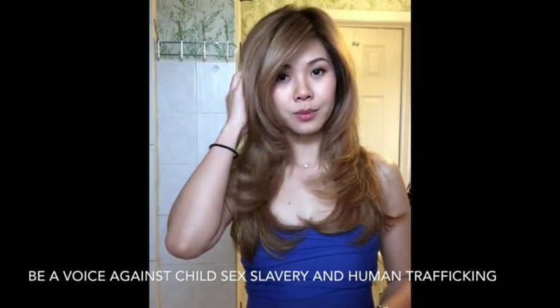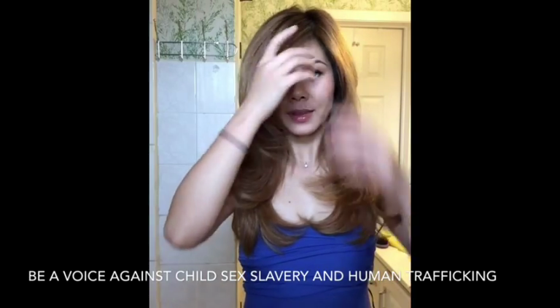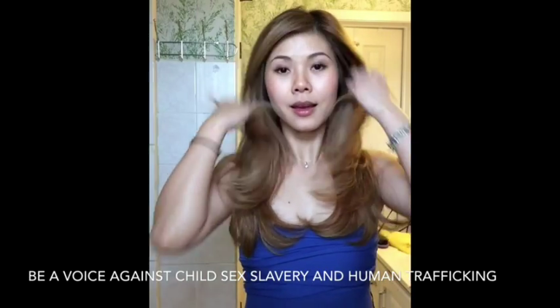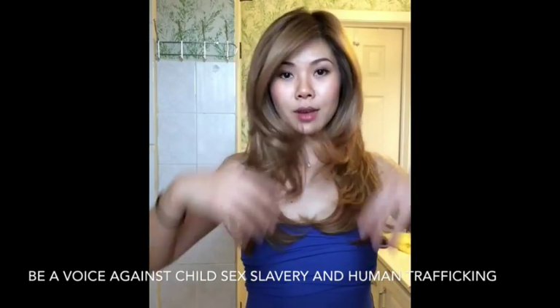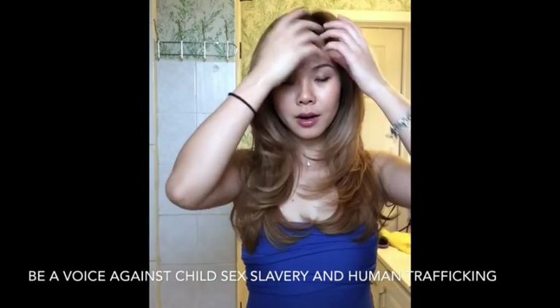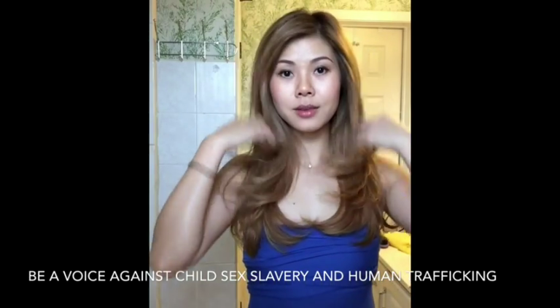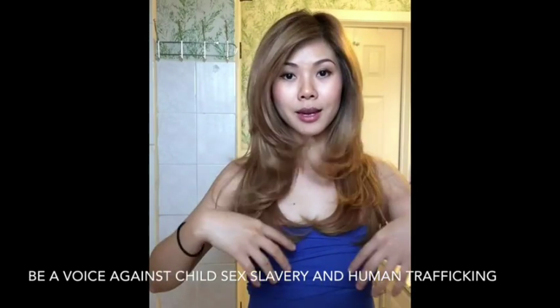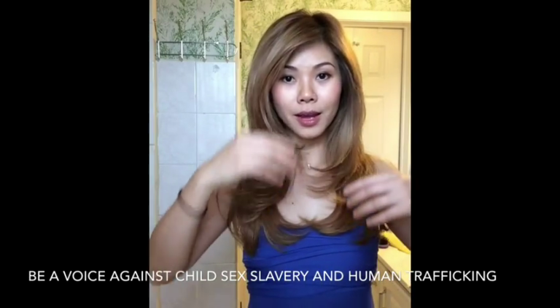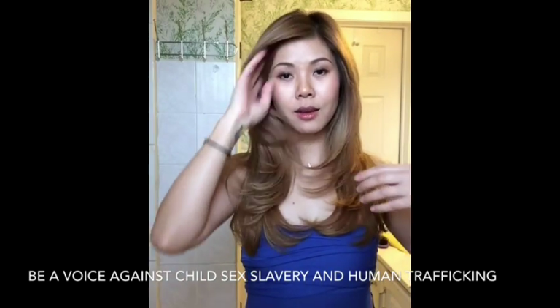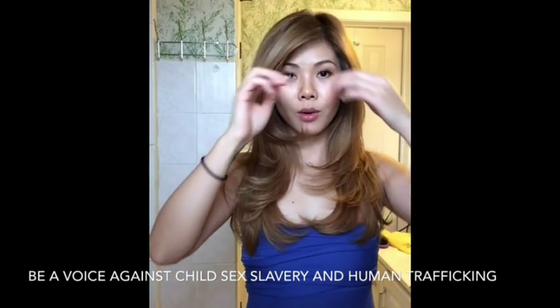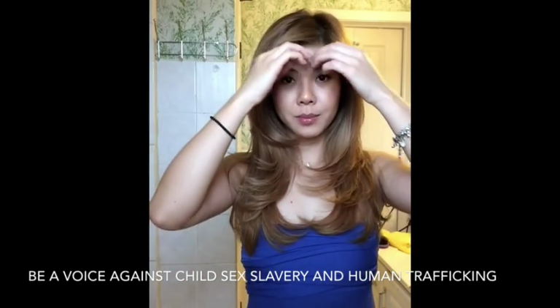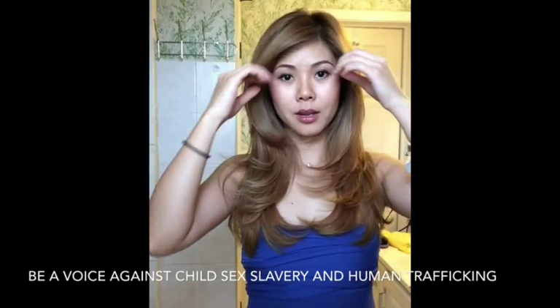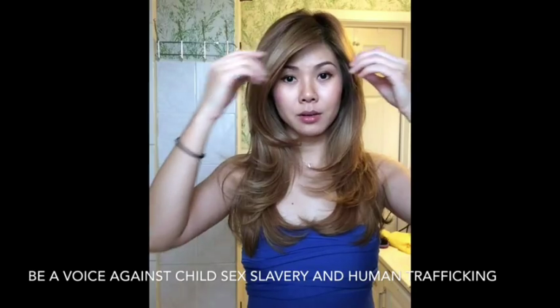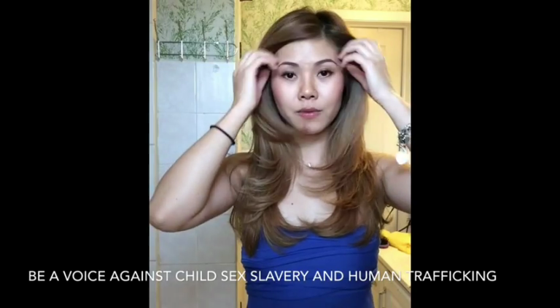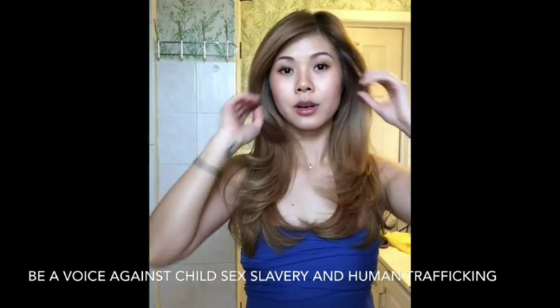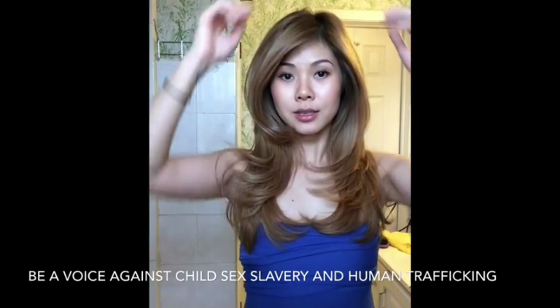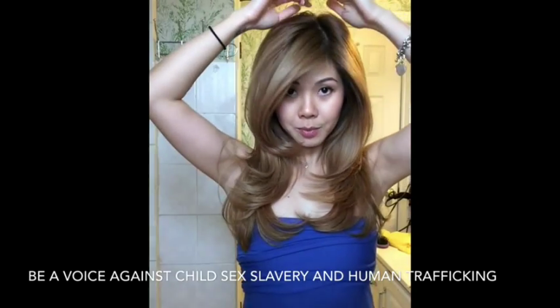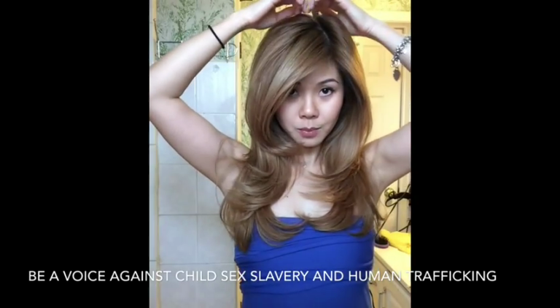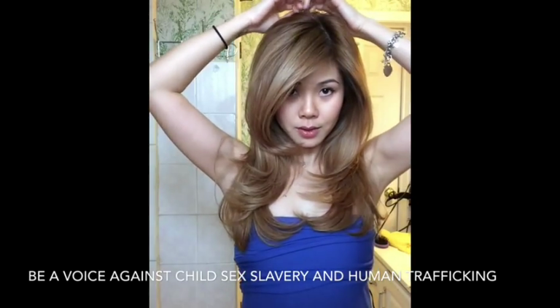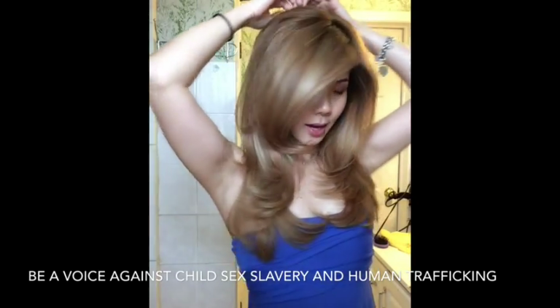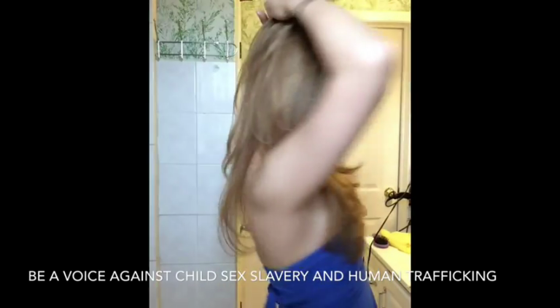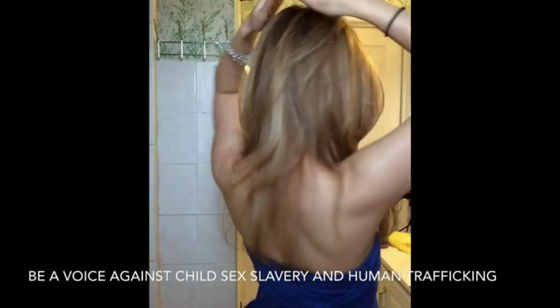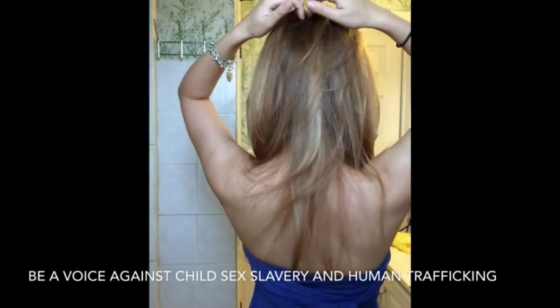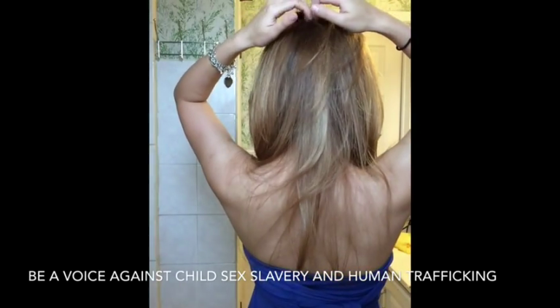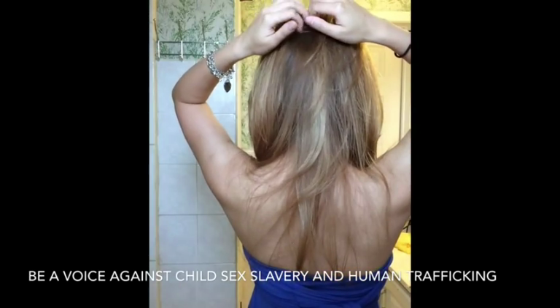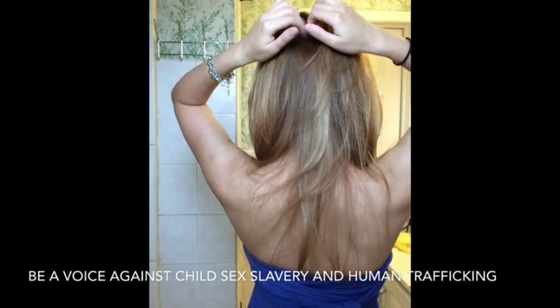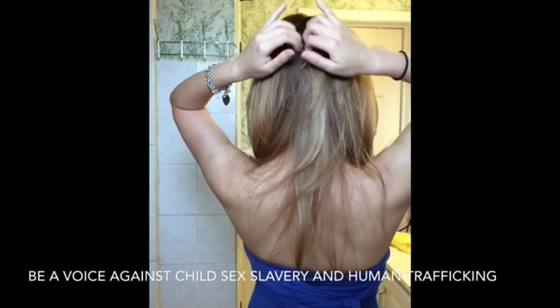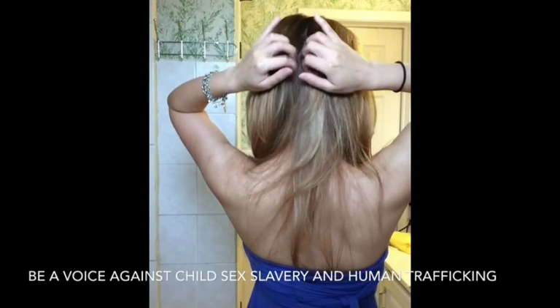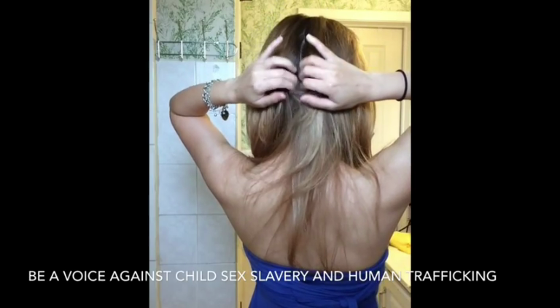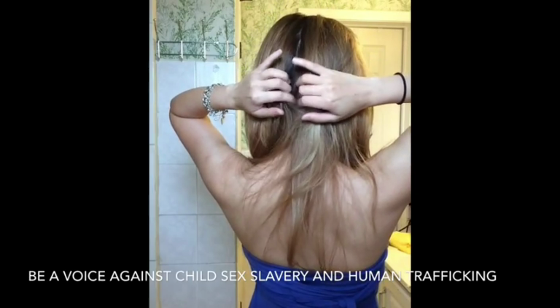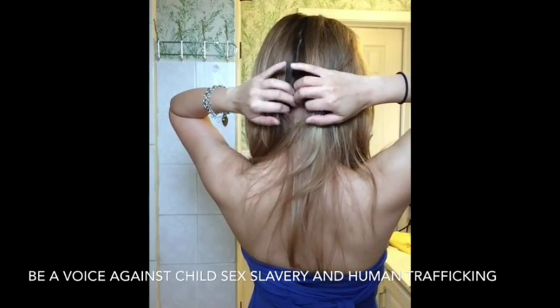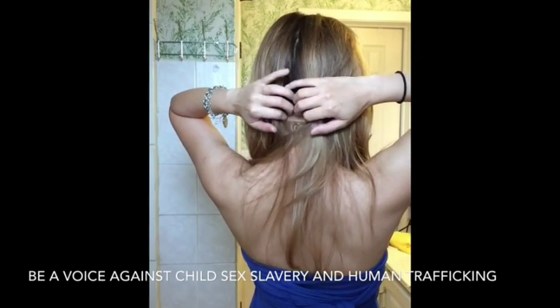So you can part it on the side if you like, or you can part it in the middle, whichever. So today I'm just going to part on the side. I will divide my hair into half like this.